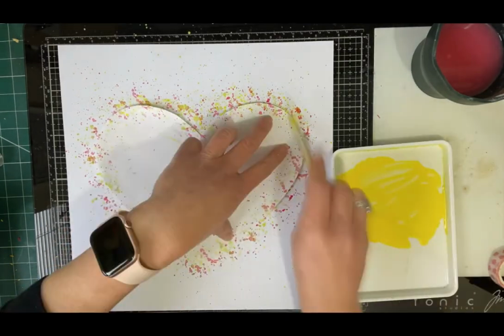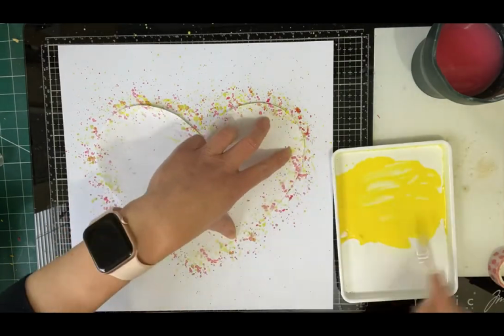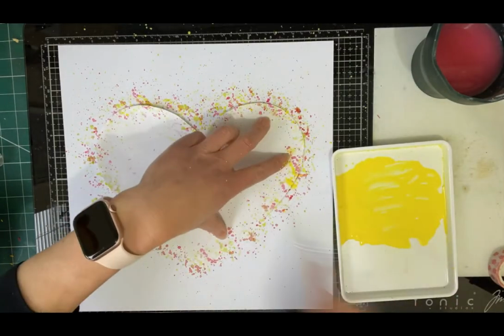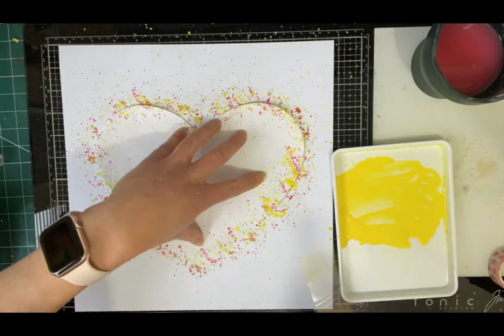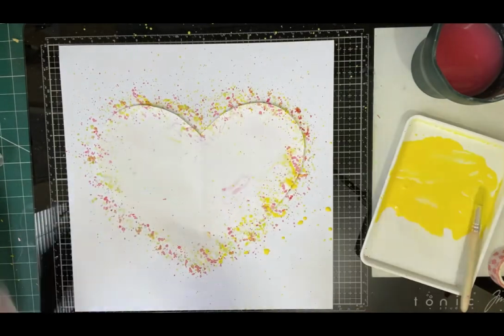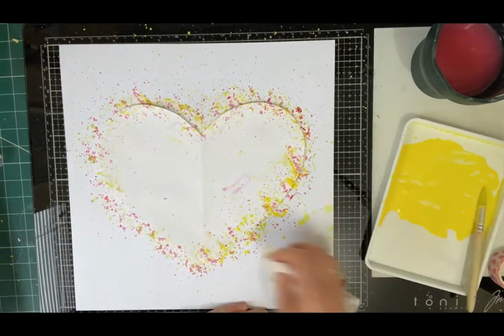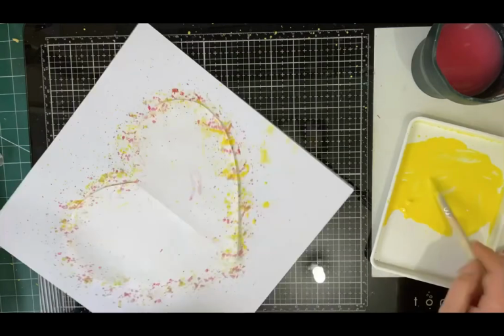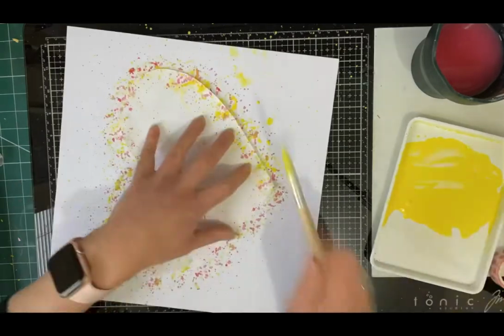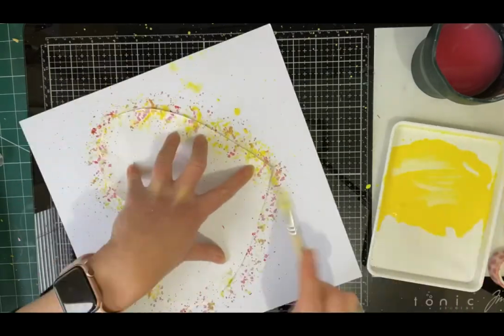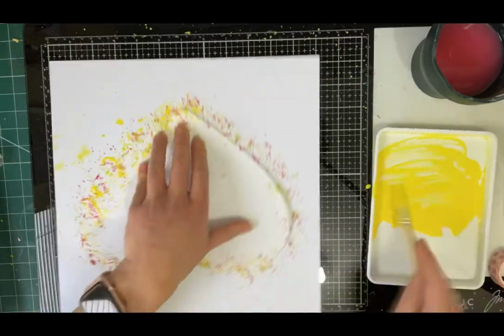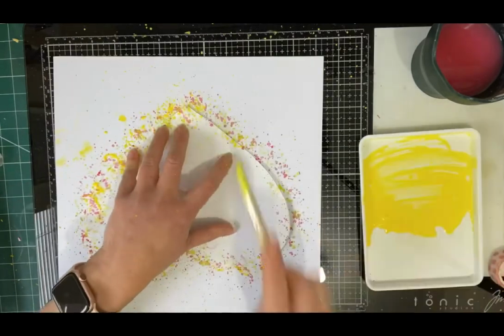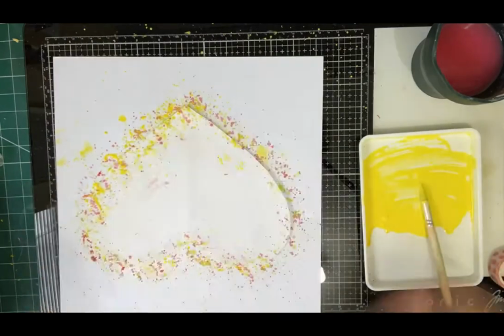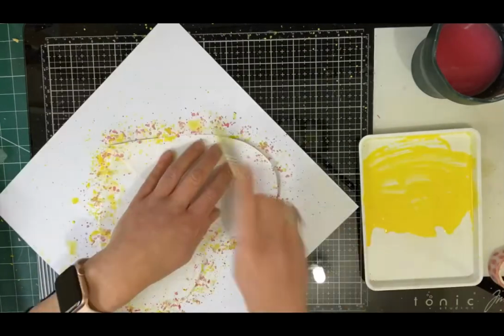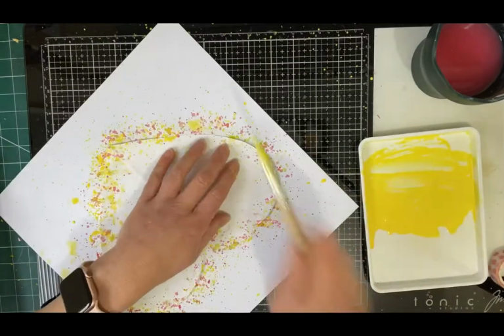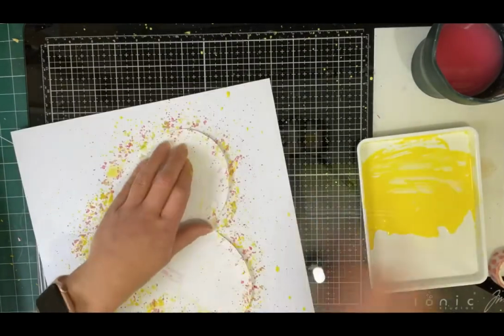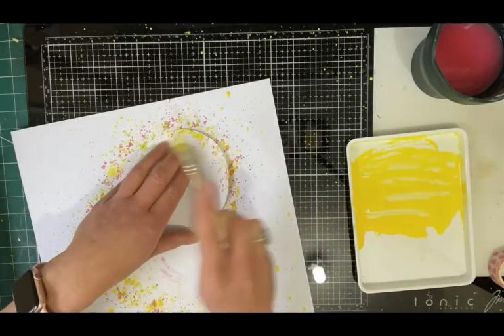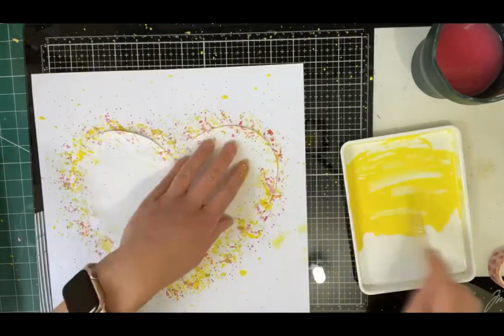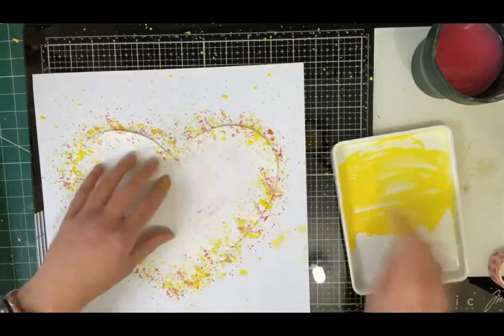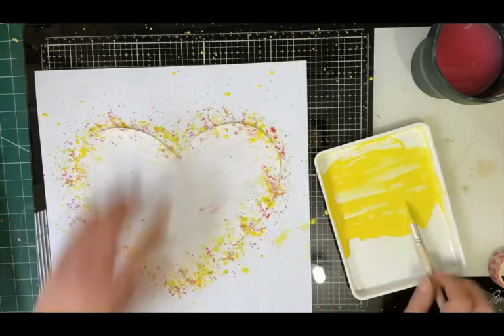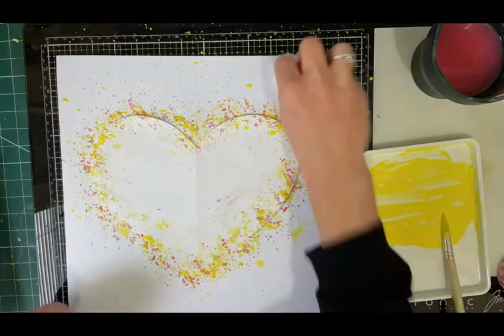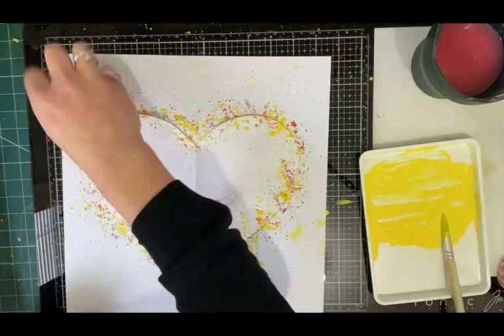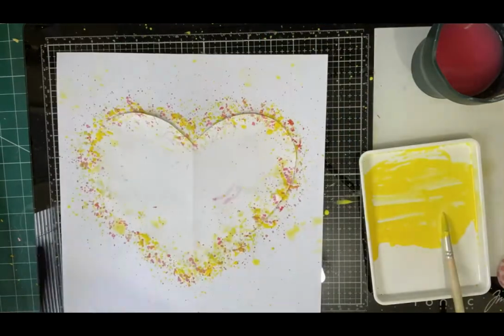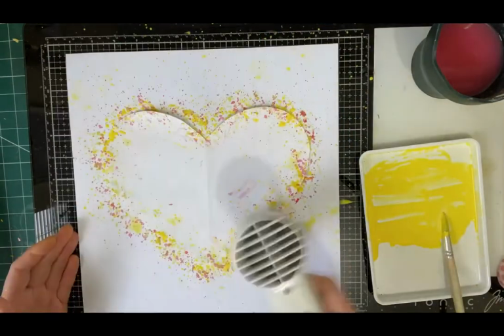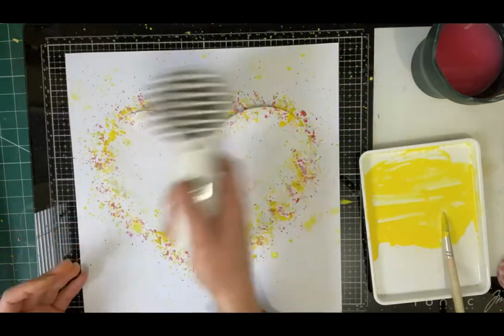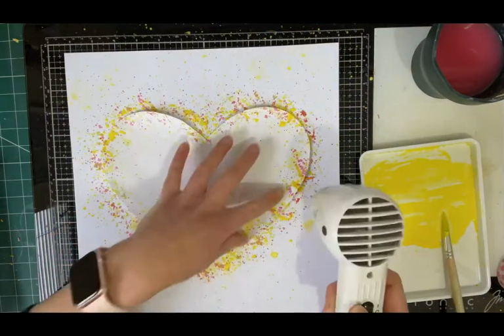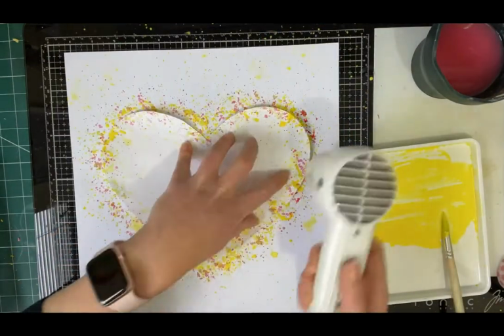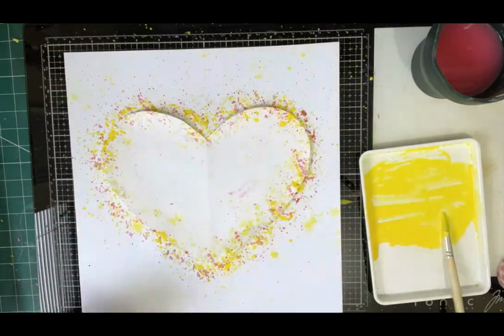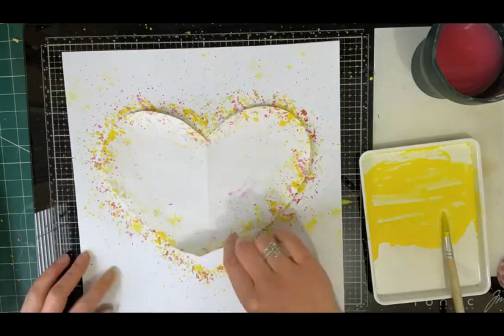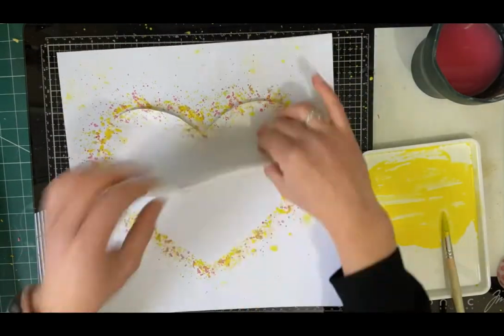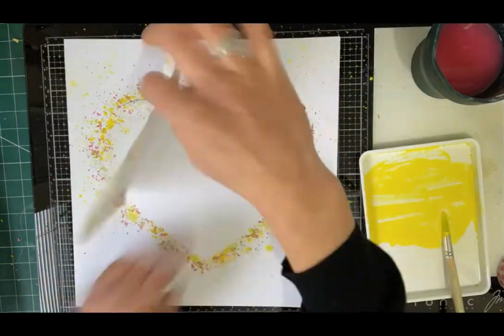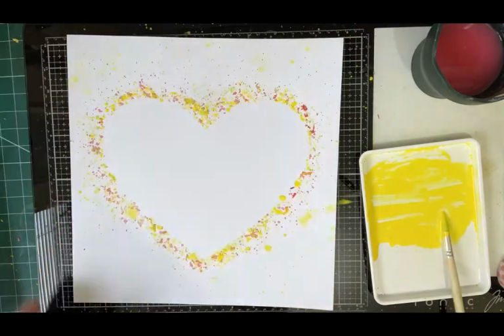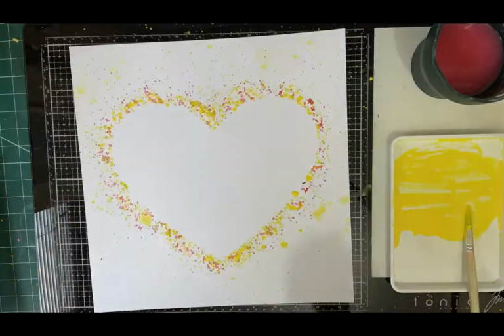Adding the final layer of colour here, the yellow, a few more splats, plenty more water working around the edge of the heart mask. And once it's all dry the heart mask can then be removed.